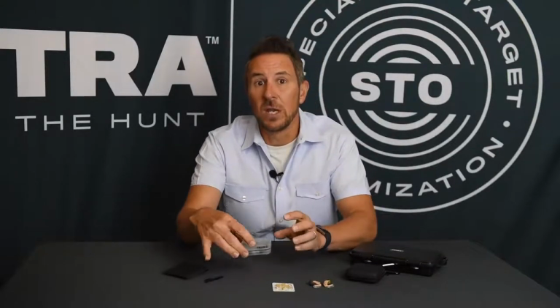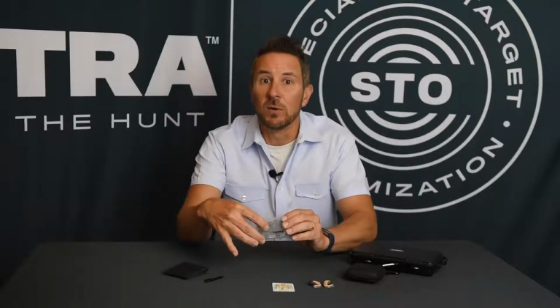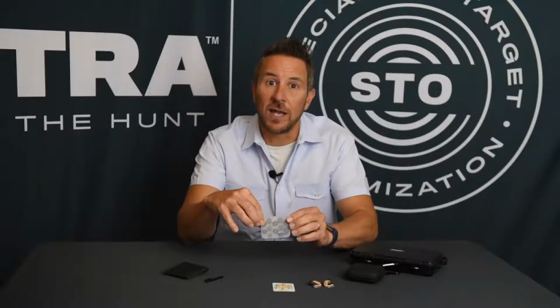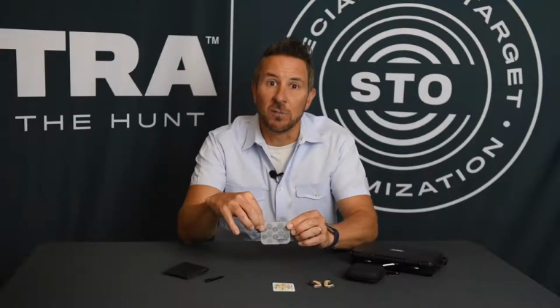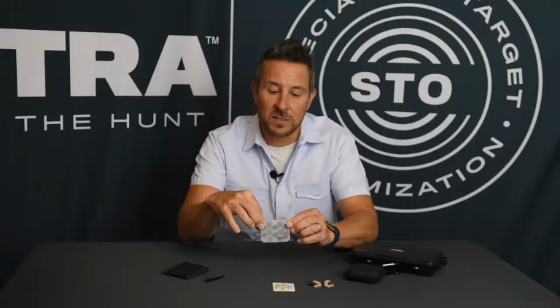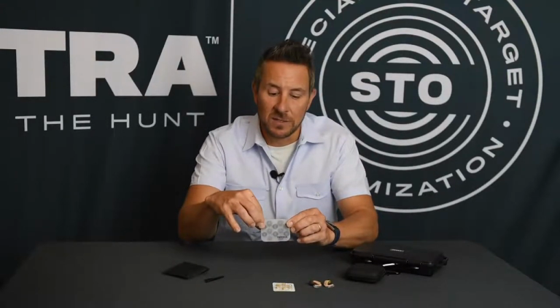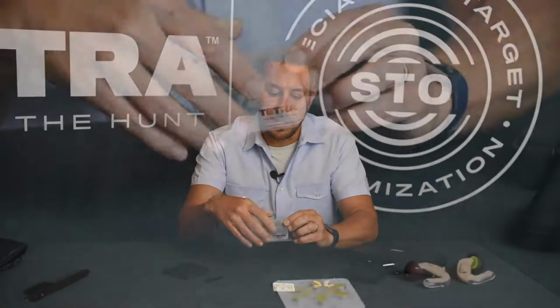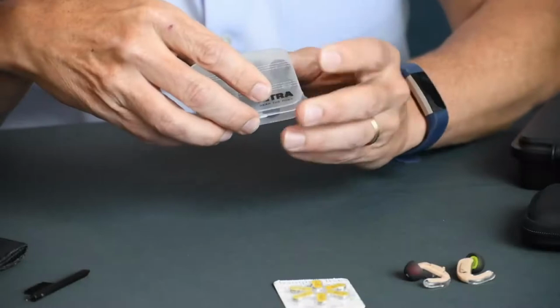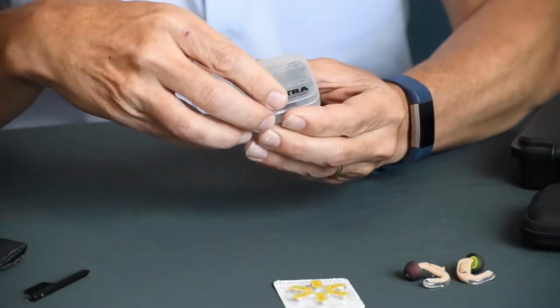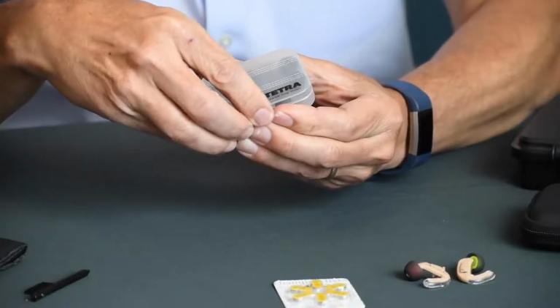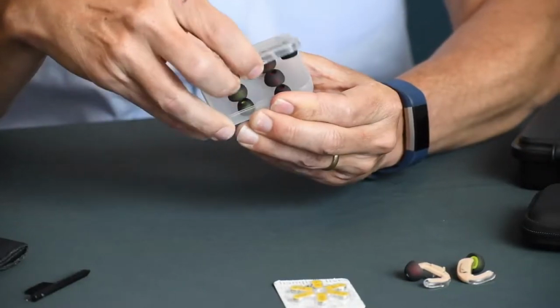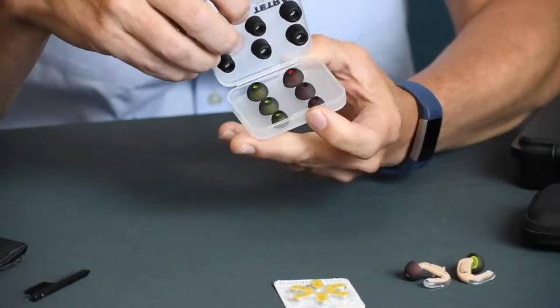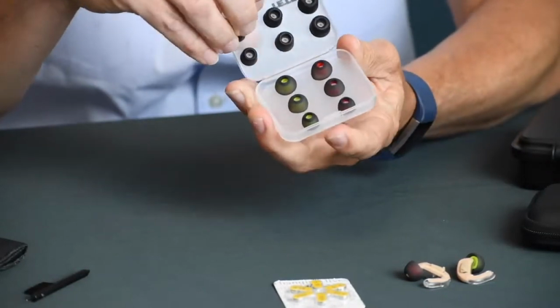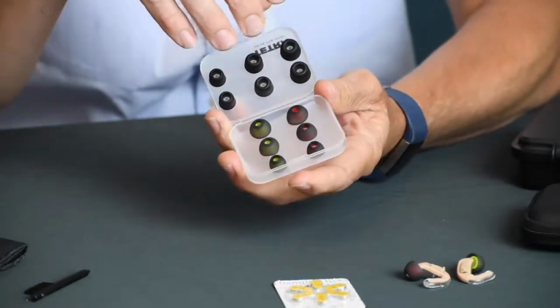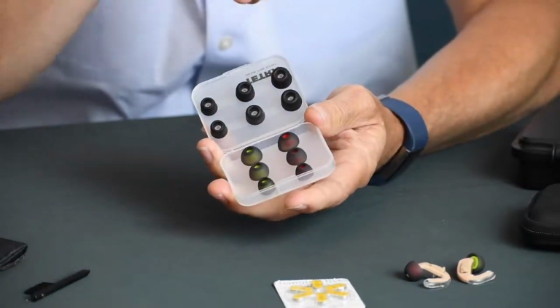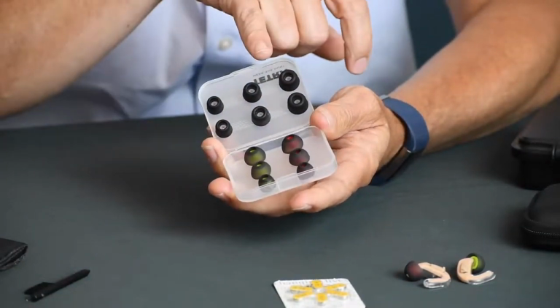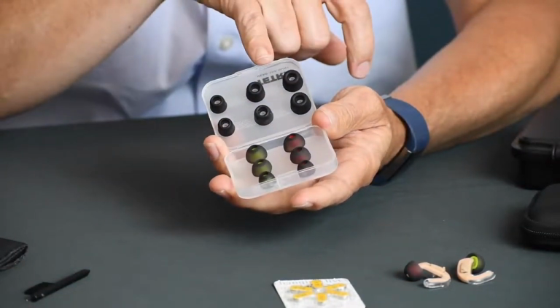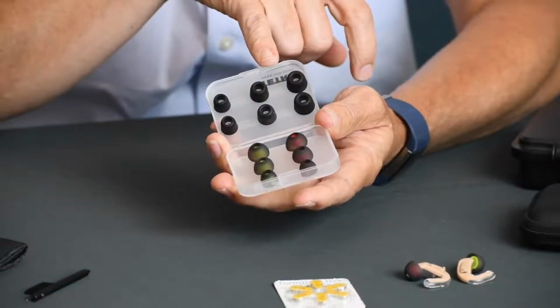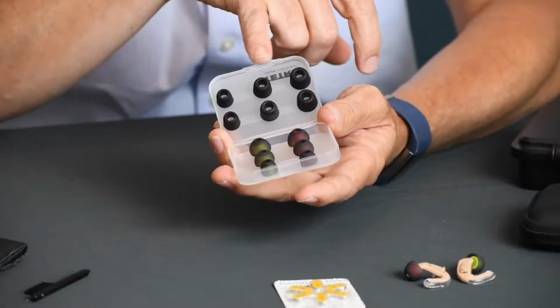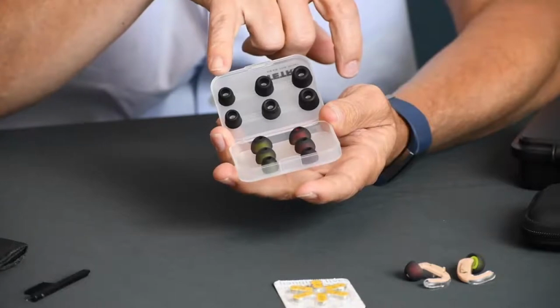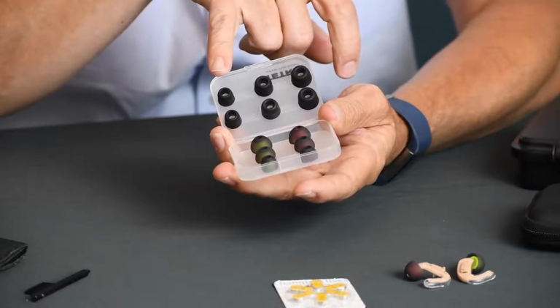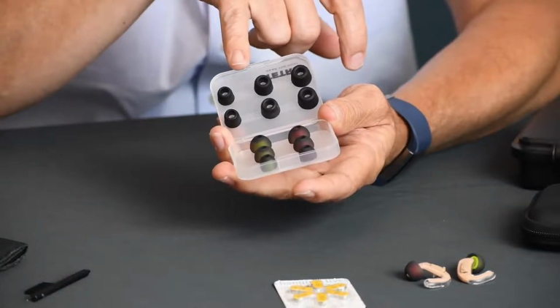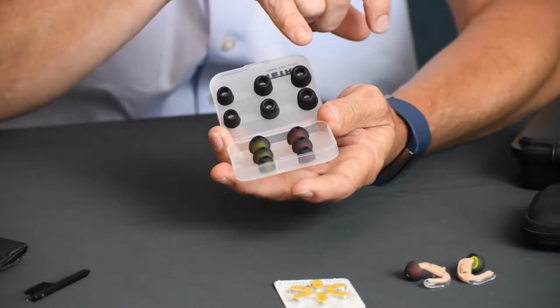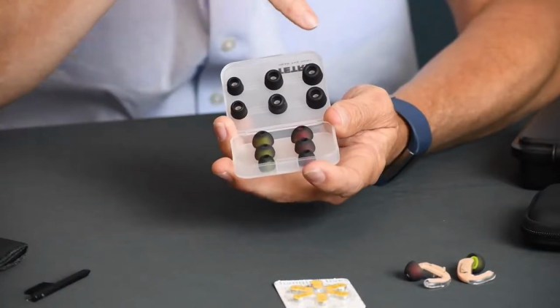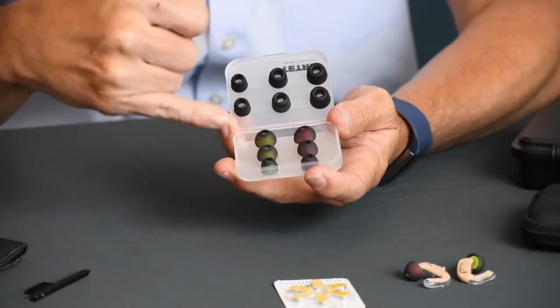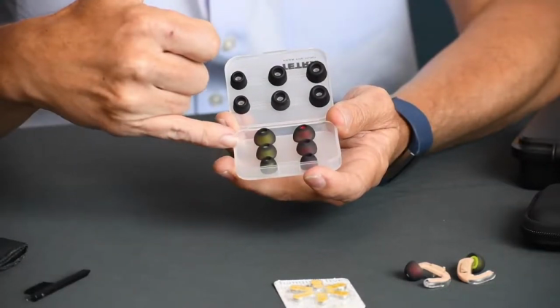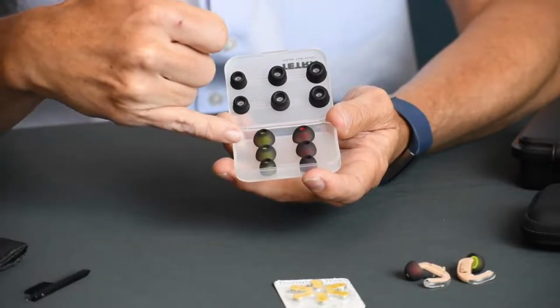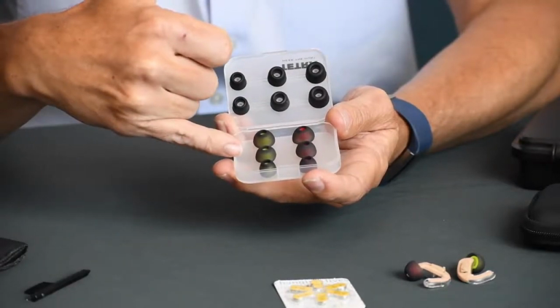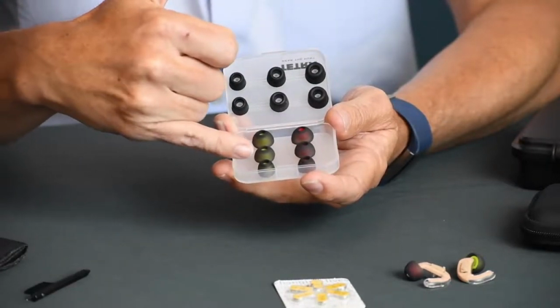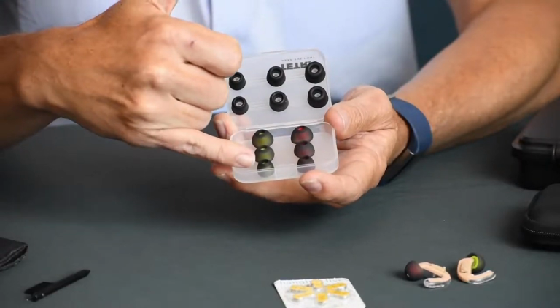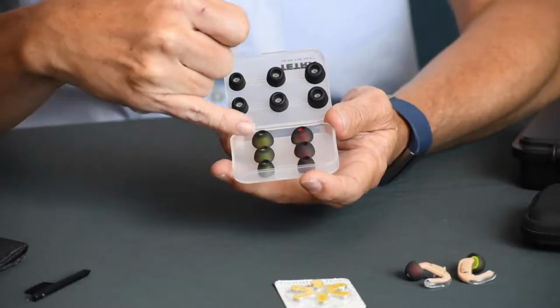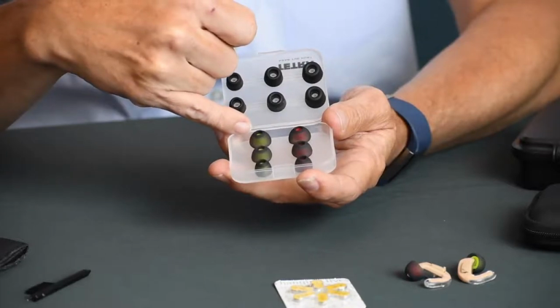You will find in your box this little case that has a selection of tips. We have six memory foam tips — three of each: small, medium, and large — and then we have six silicone tips, again small, medium, and large.